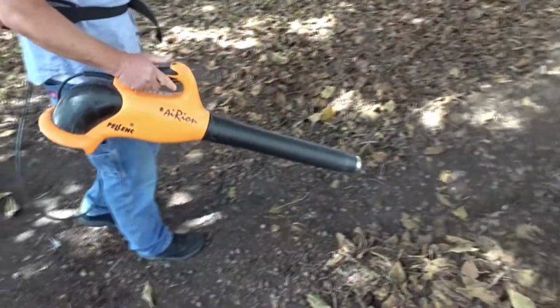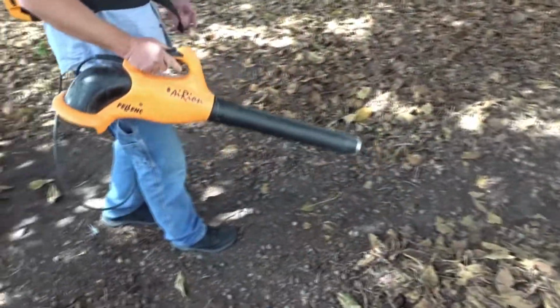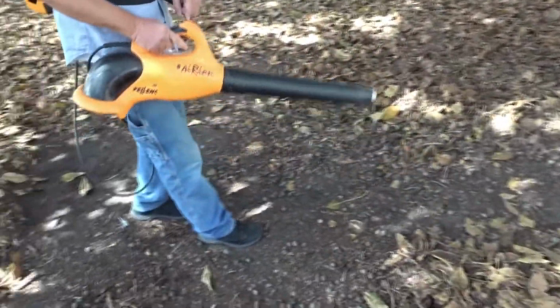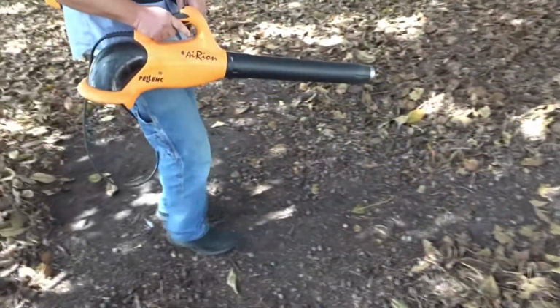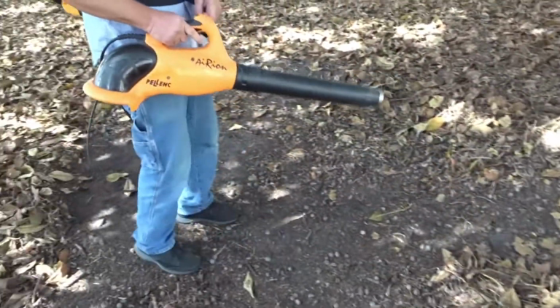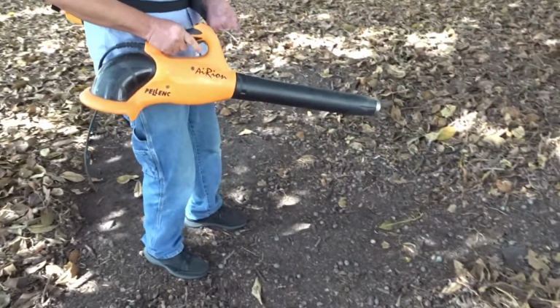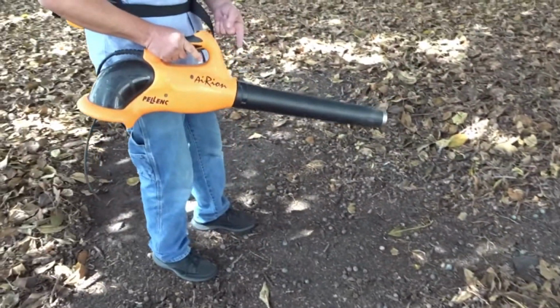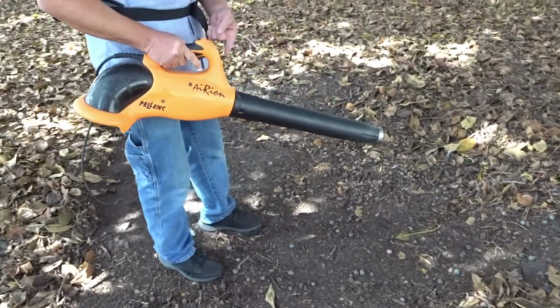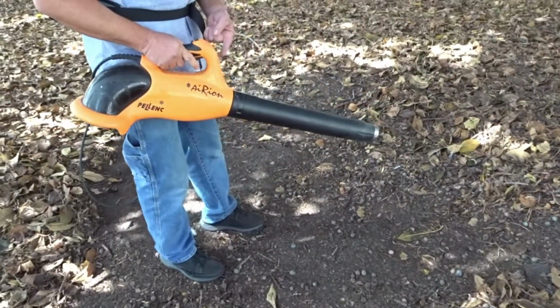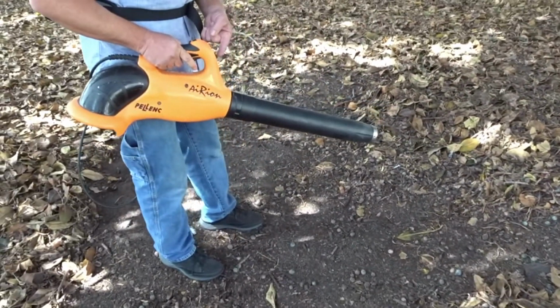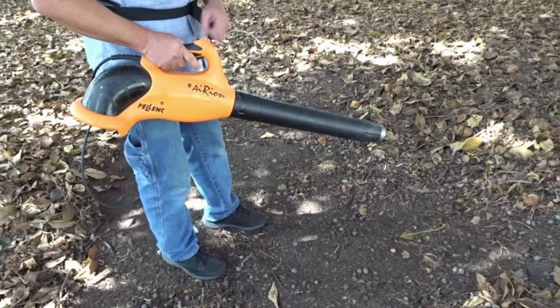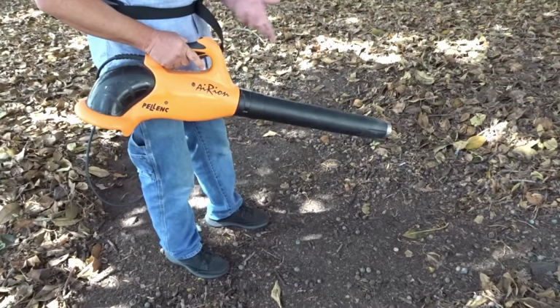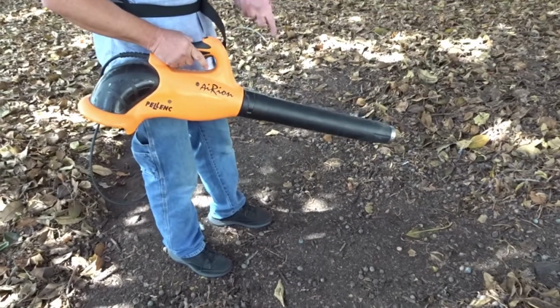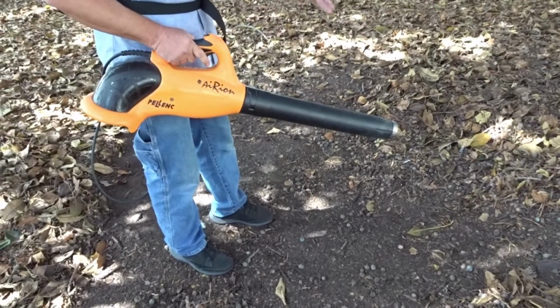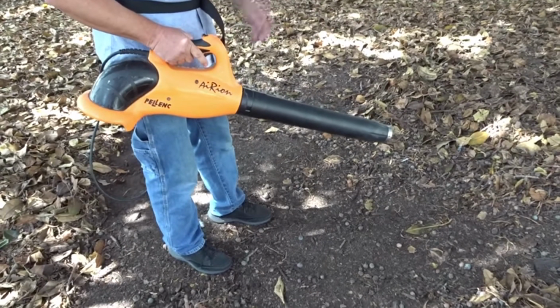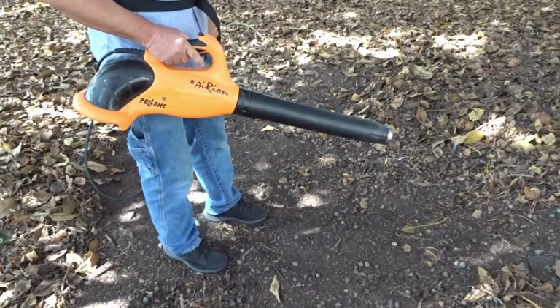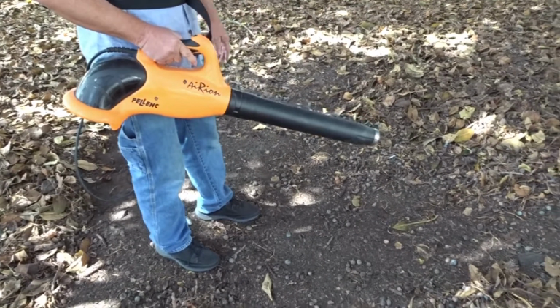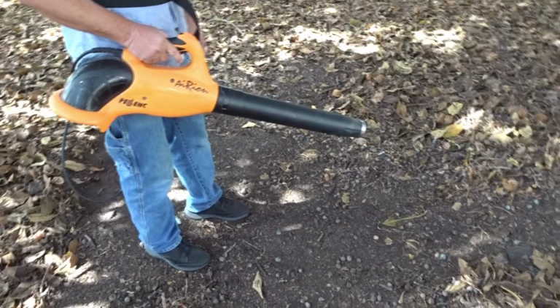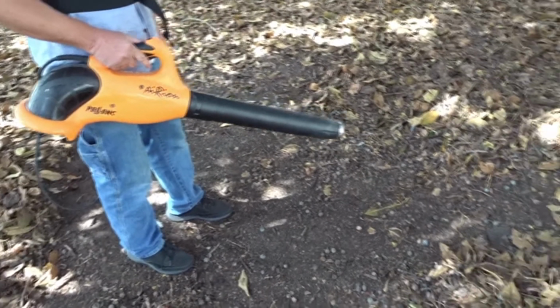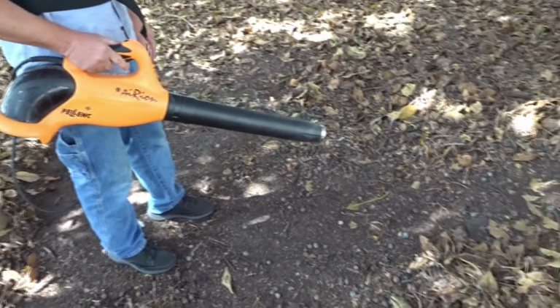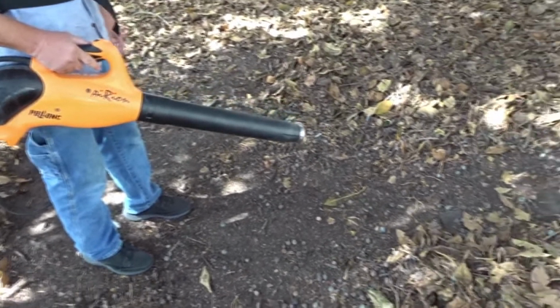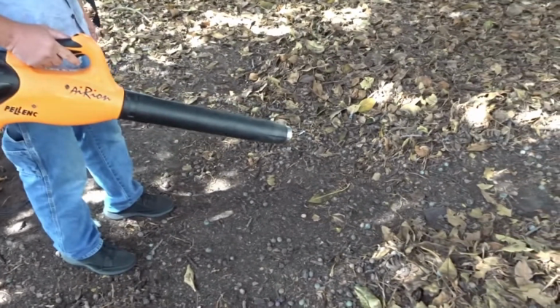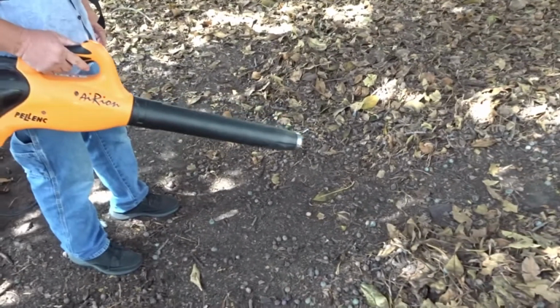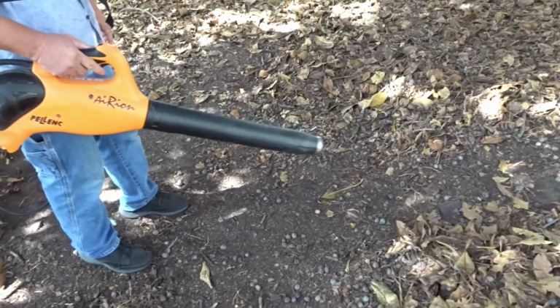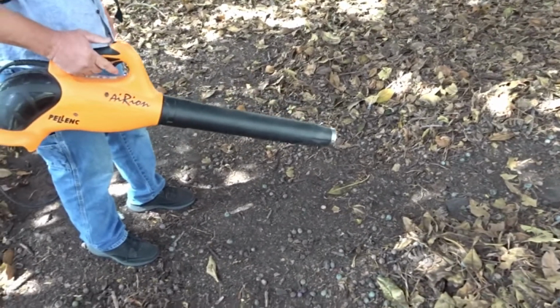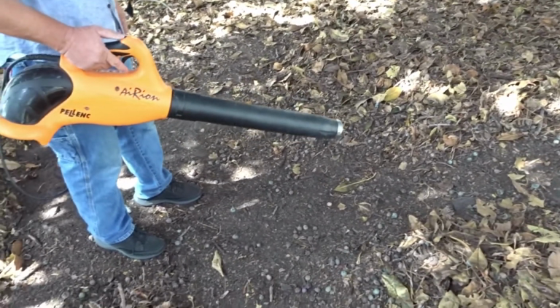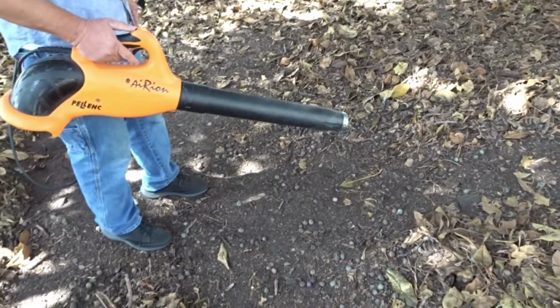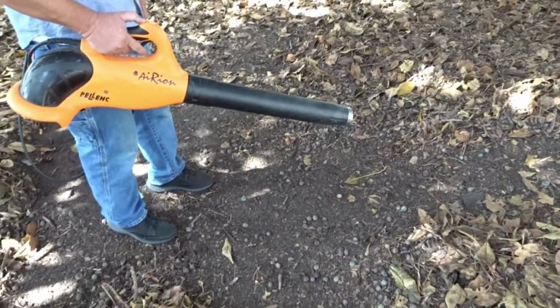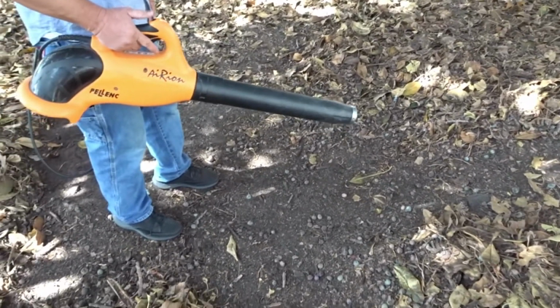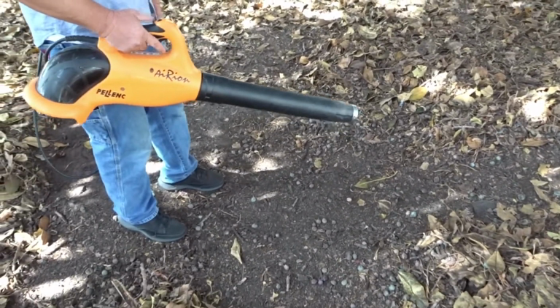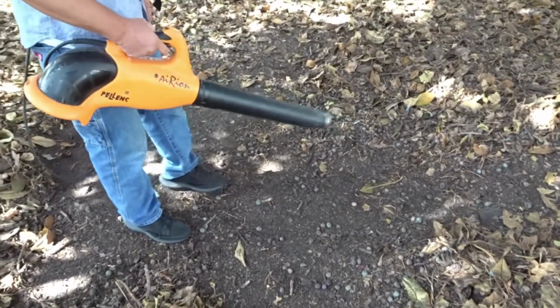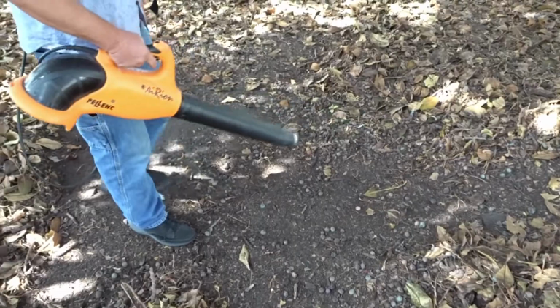Now, can you change speeds while operating it, or do you have to stop and change speeds? You just have to push the button, but that's just a matter of seconds.